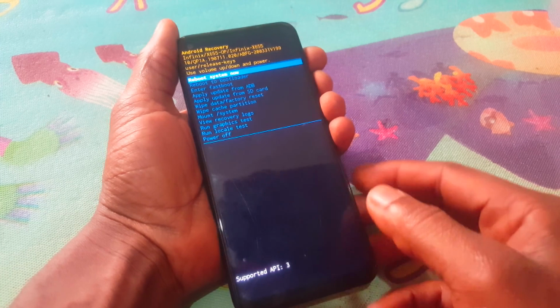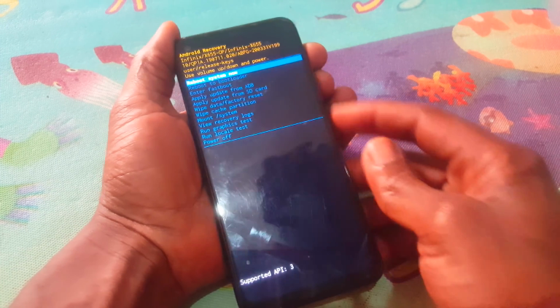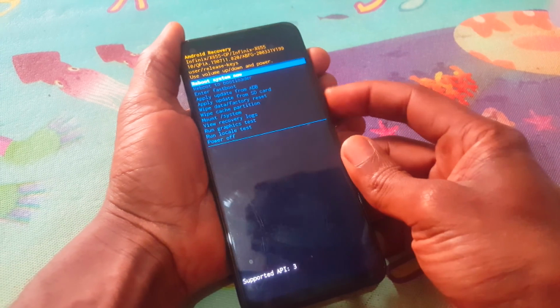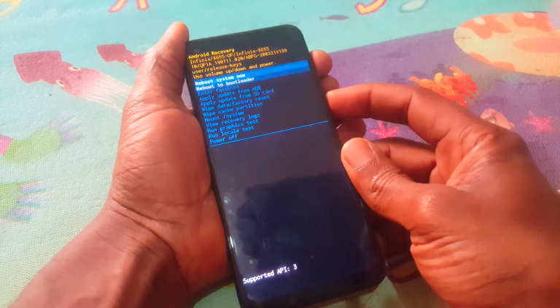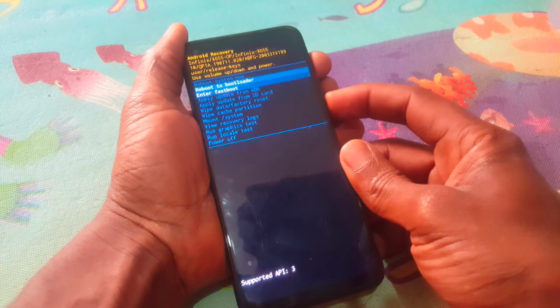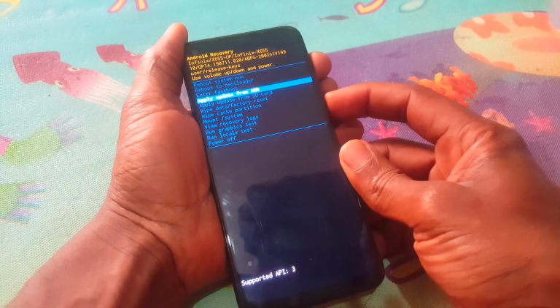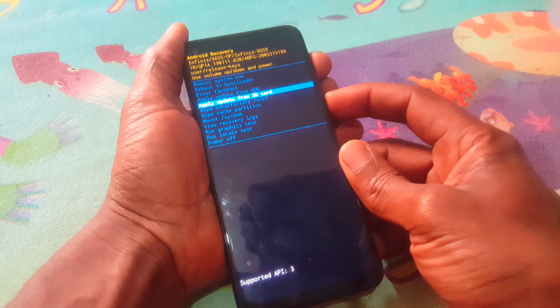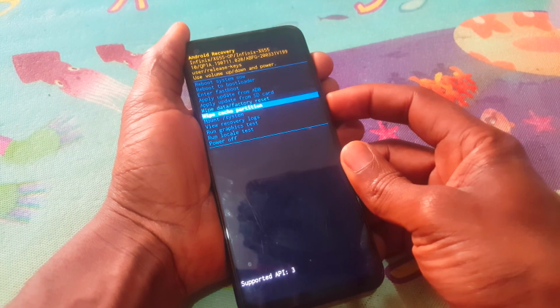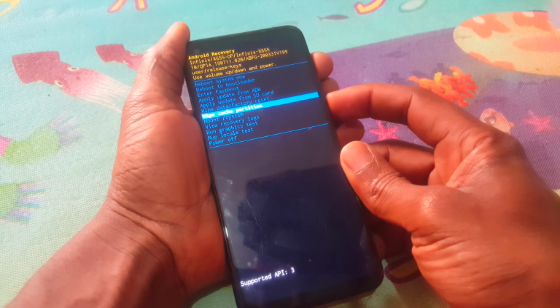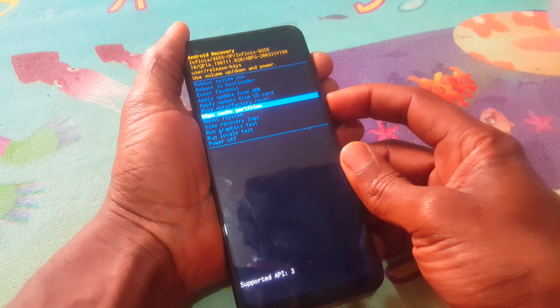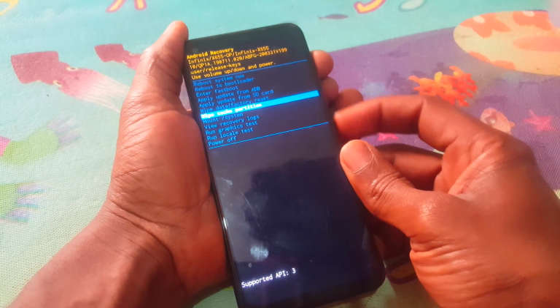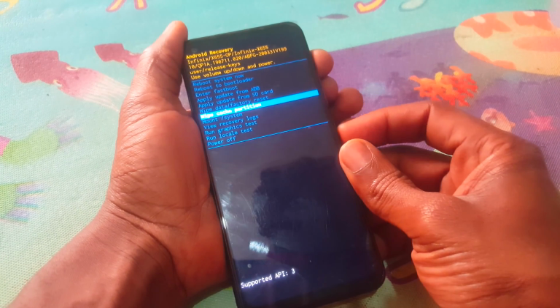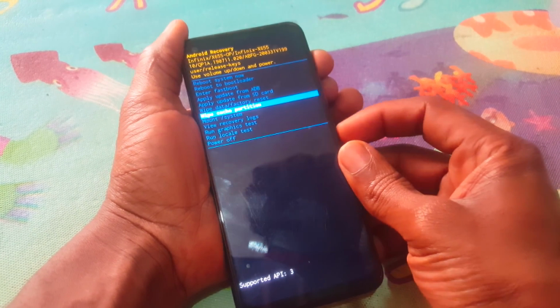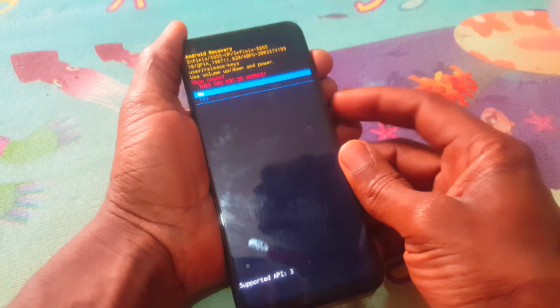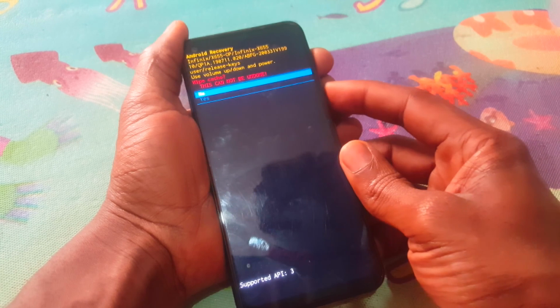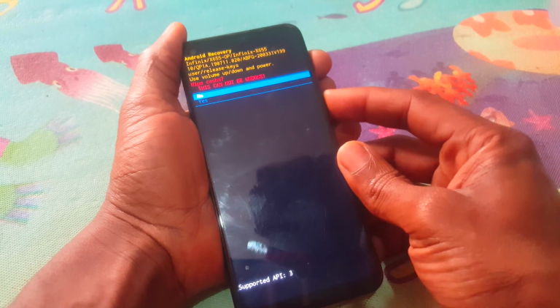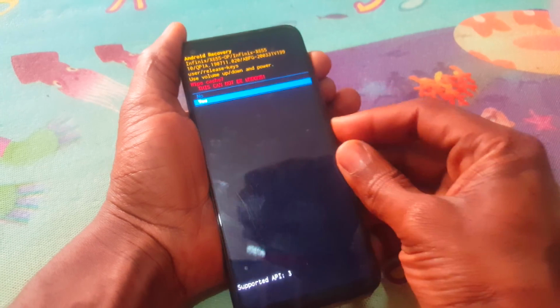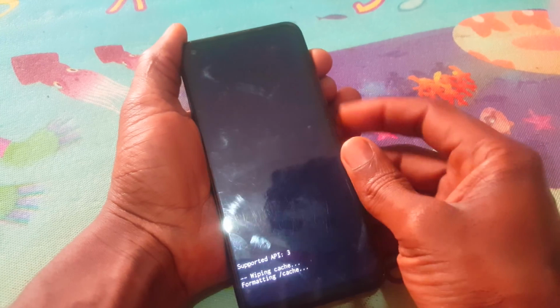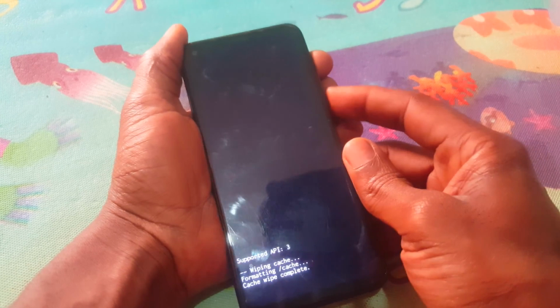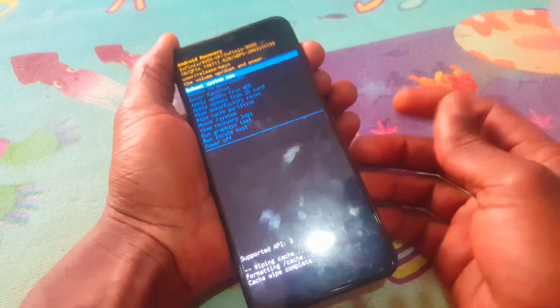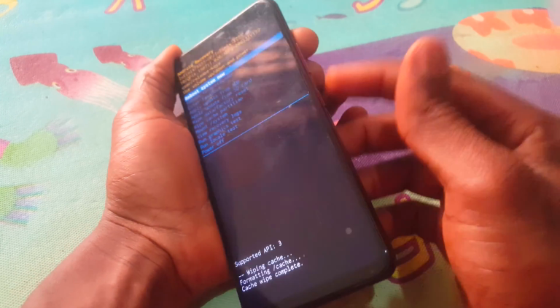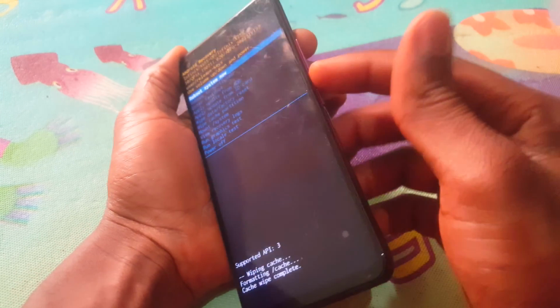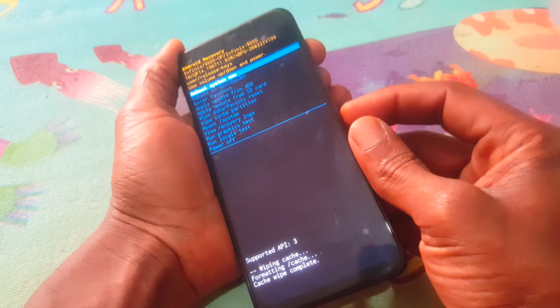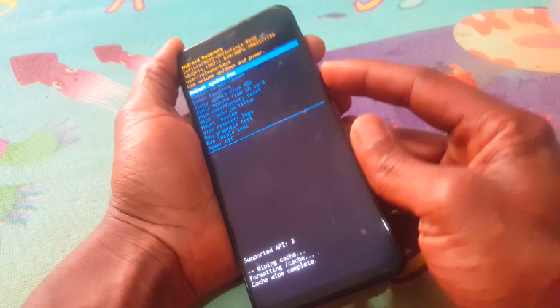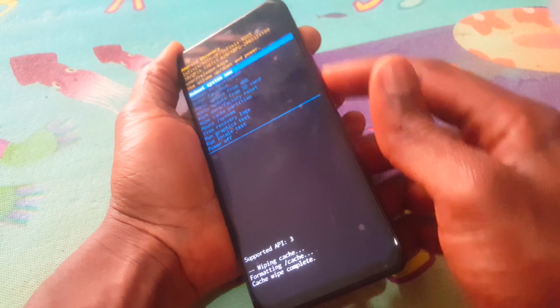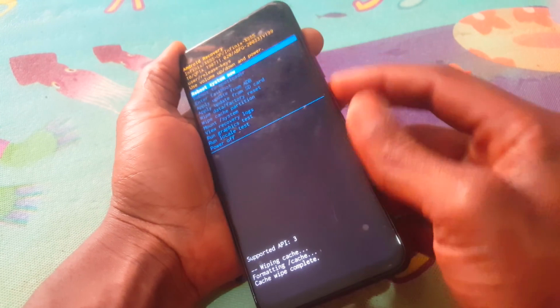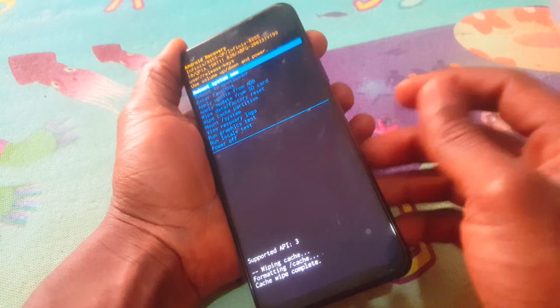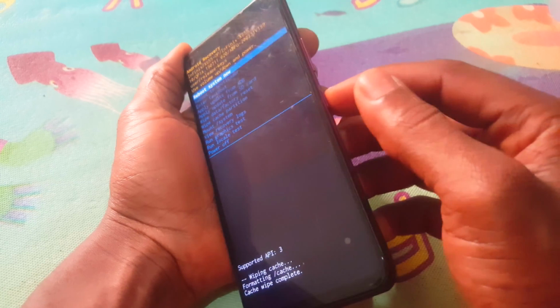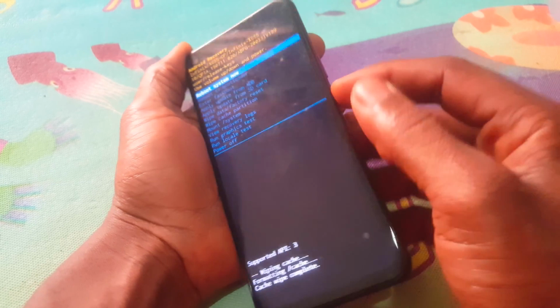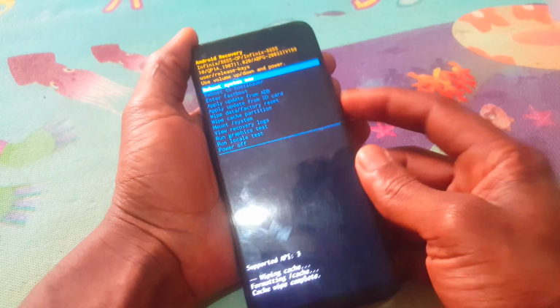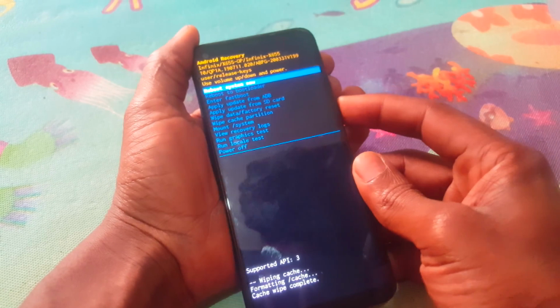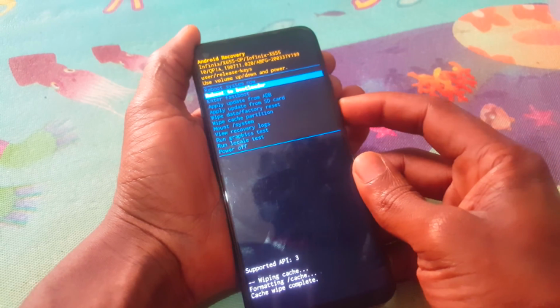So when you reach recovery mode, you're going to go ahead and wipe cache partition. Then you click yes — you click the volume down key to navigate, then the power key to accept changes.